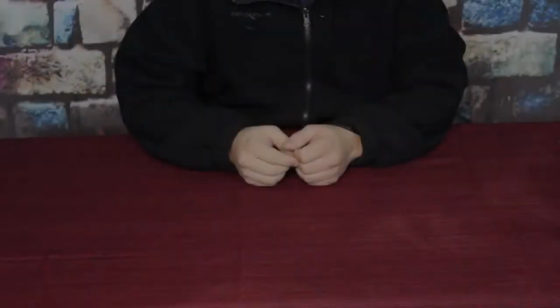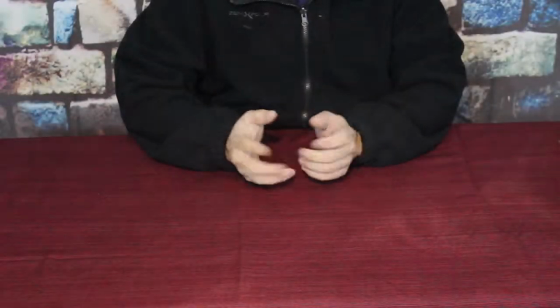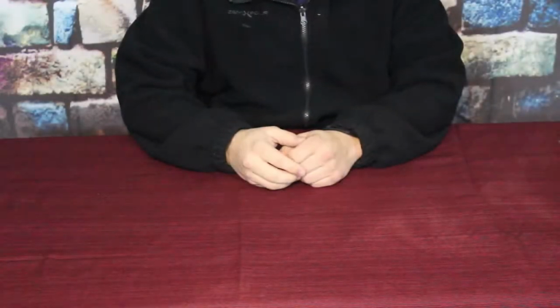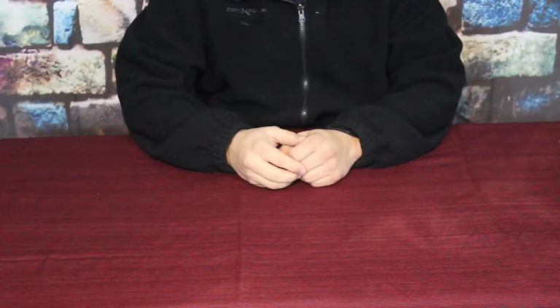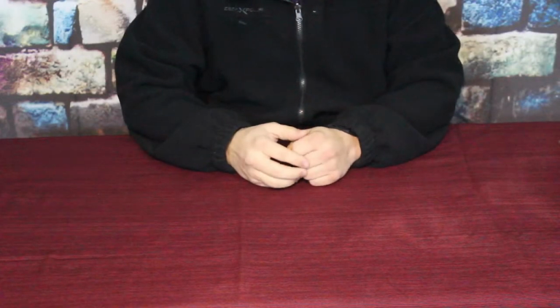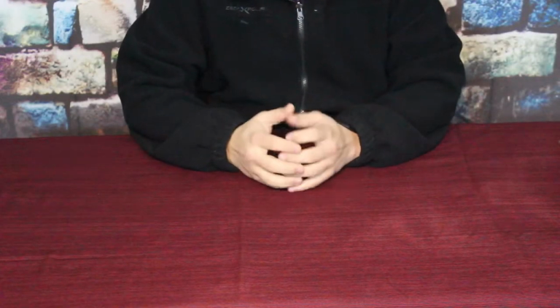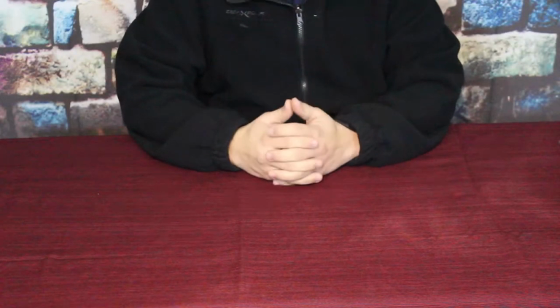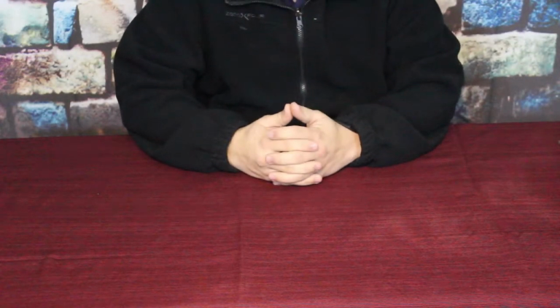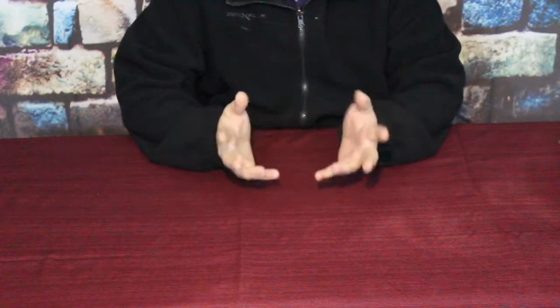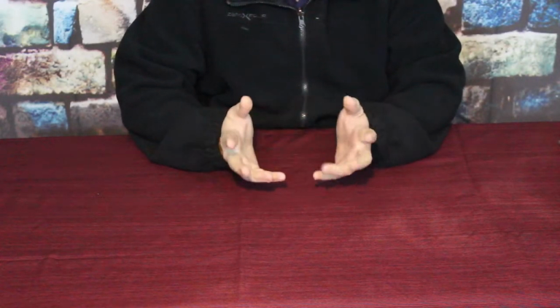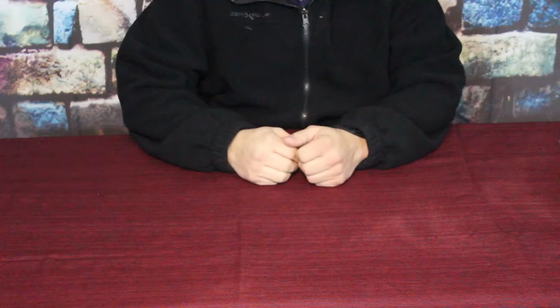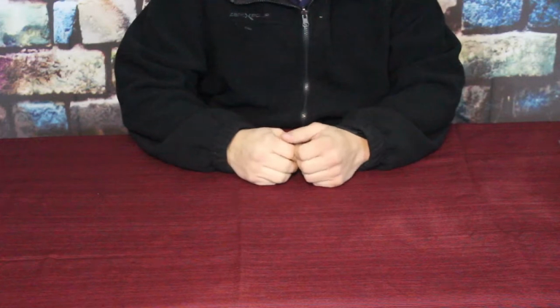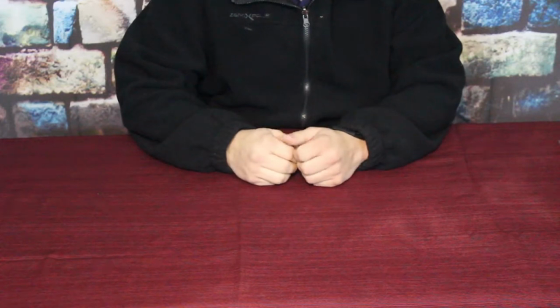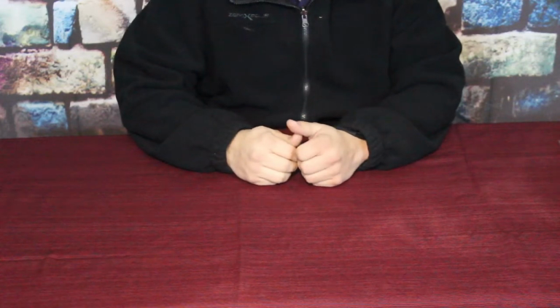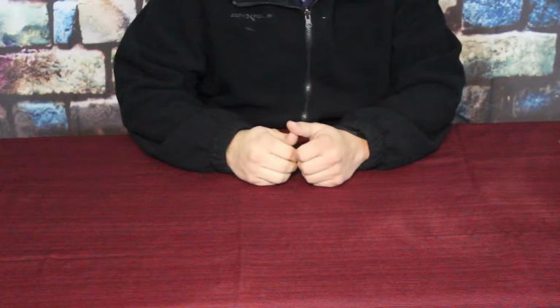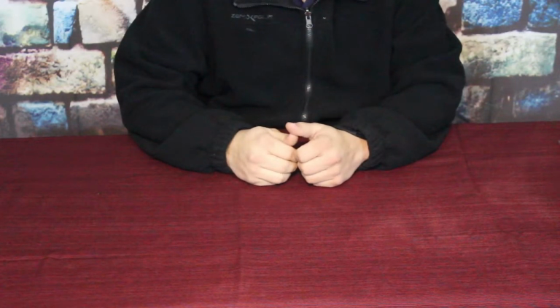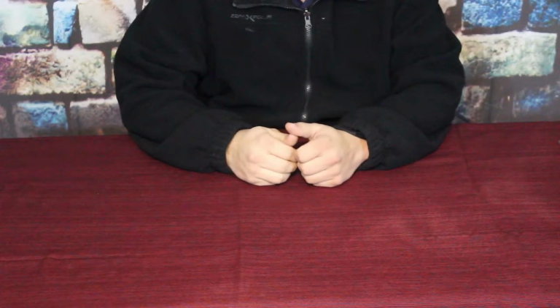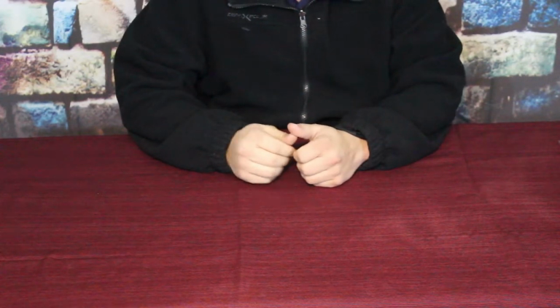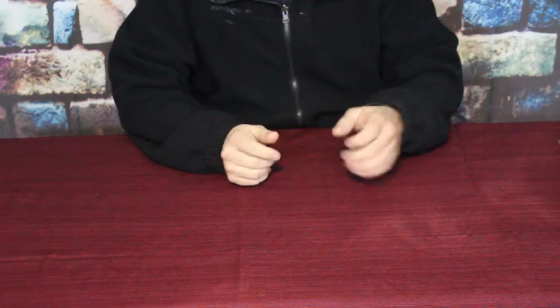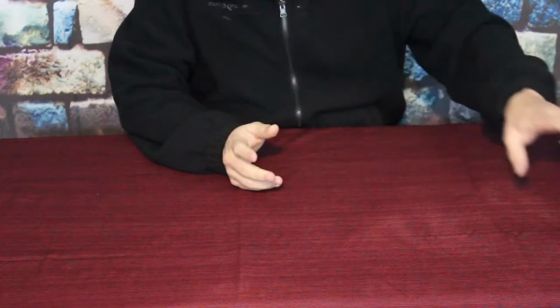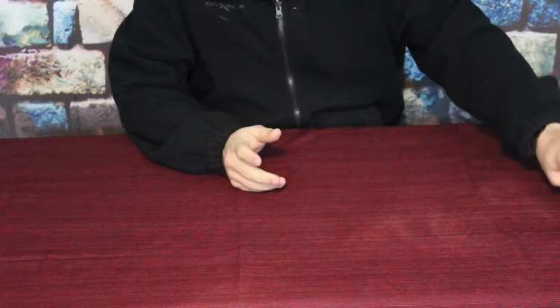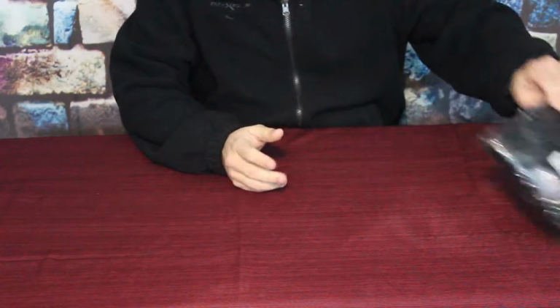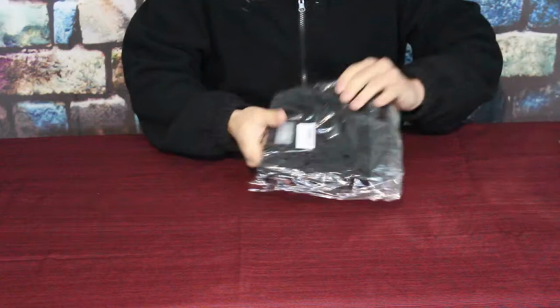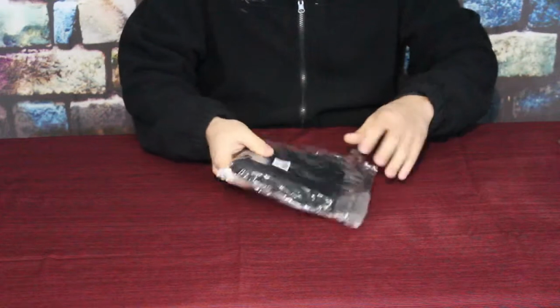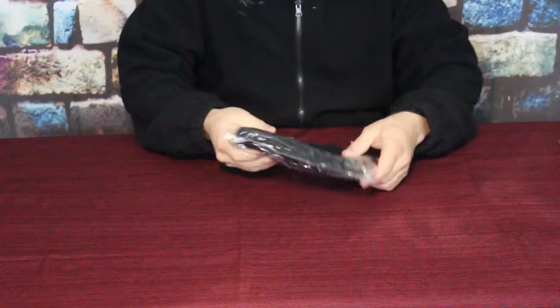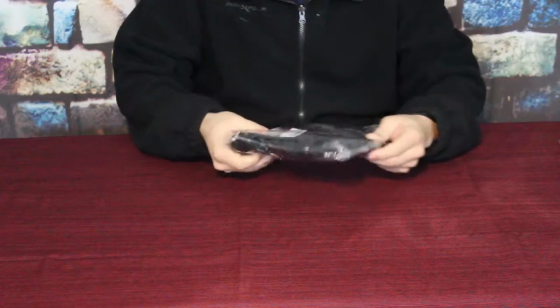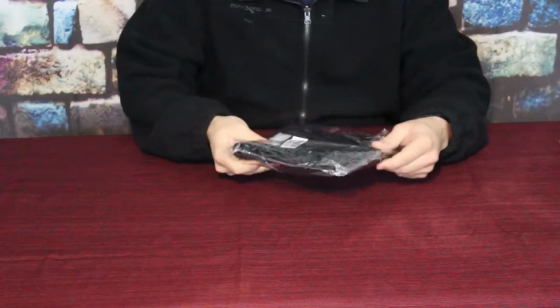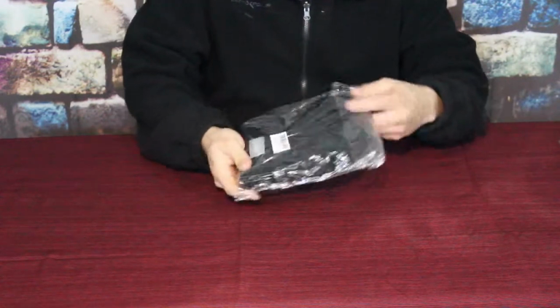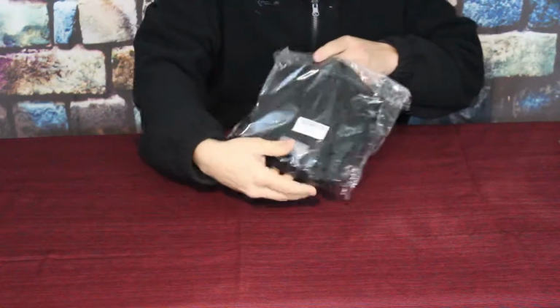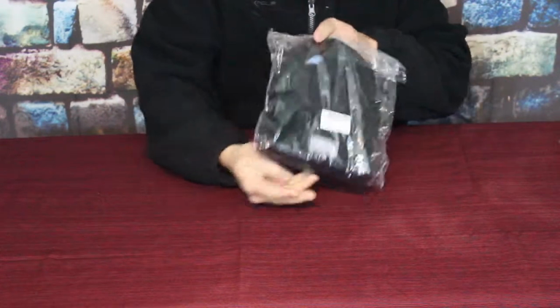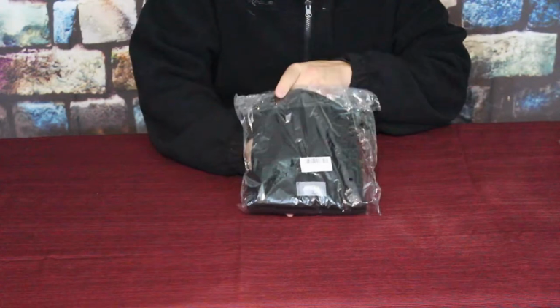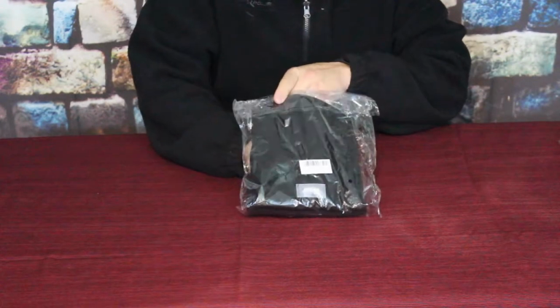Hello everybody, welcome back to the World of Me. My name is Cougar and this is another episode from the Amazon review series. I got another package in here recently and as you can see it's pretty simple and straightforward.